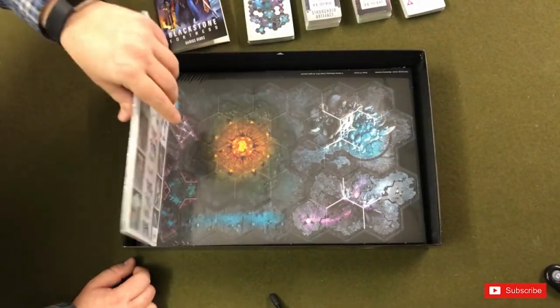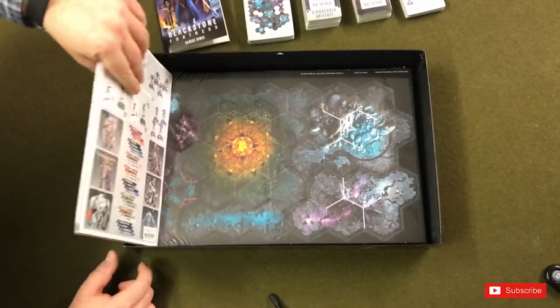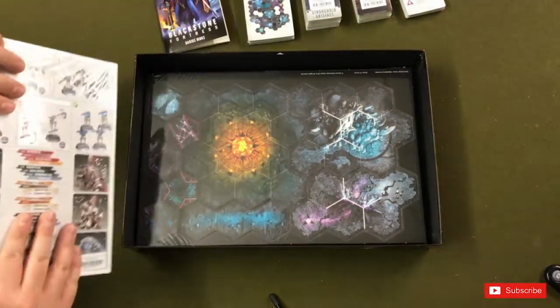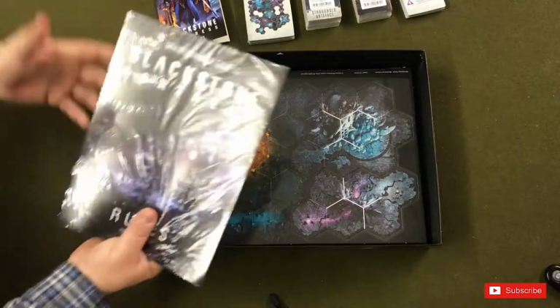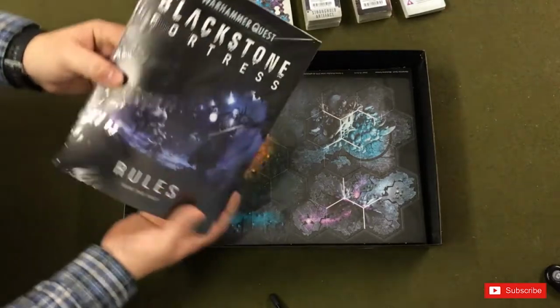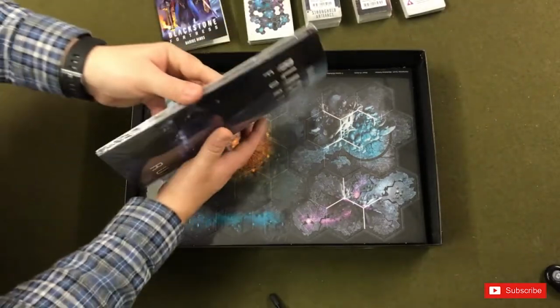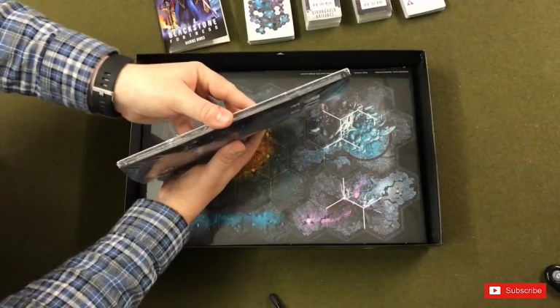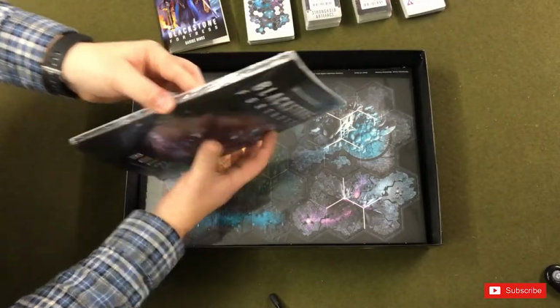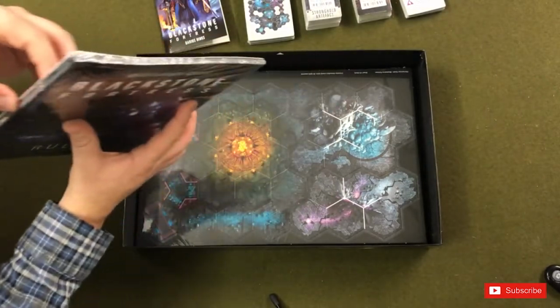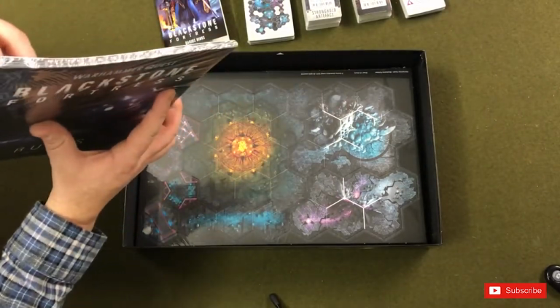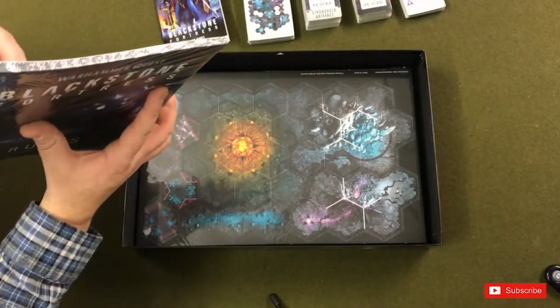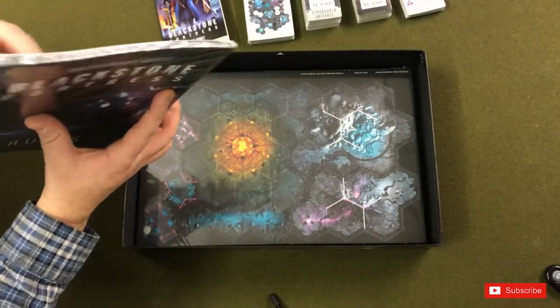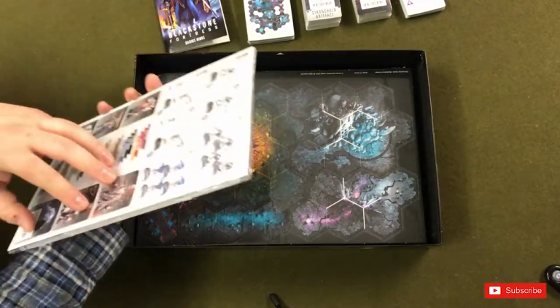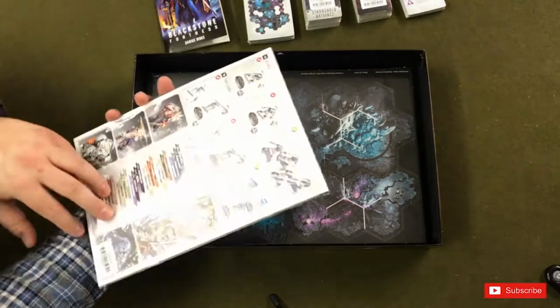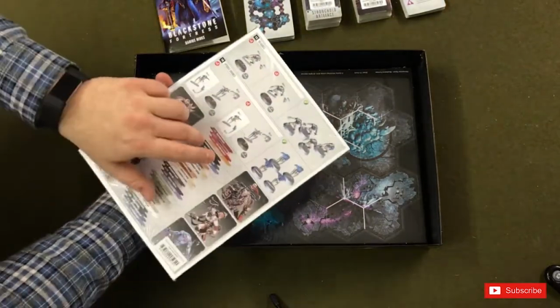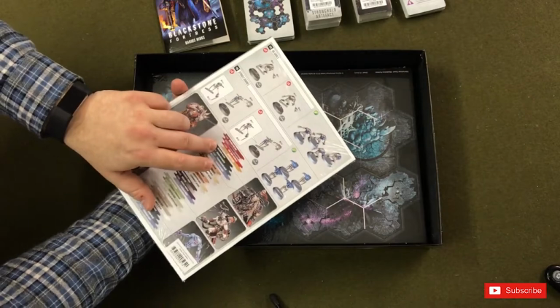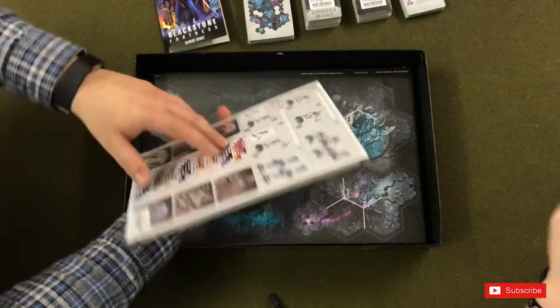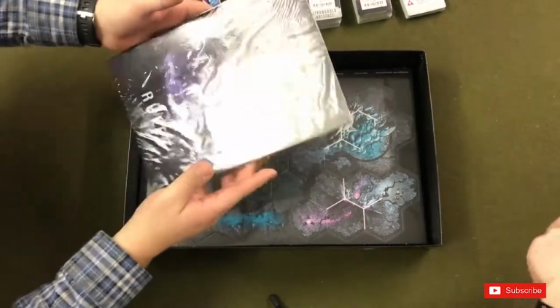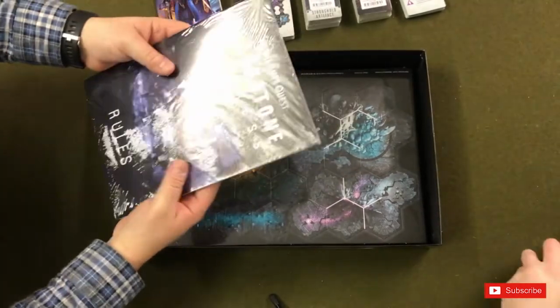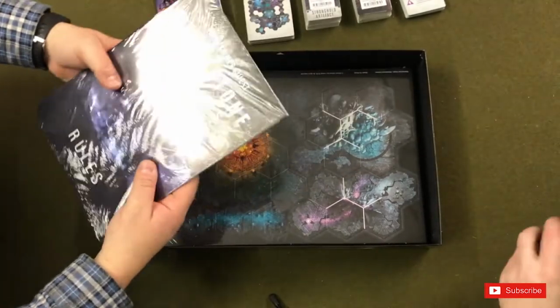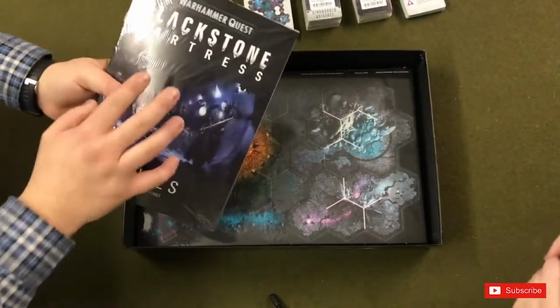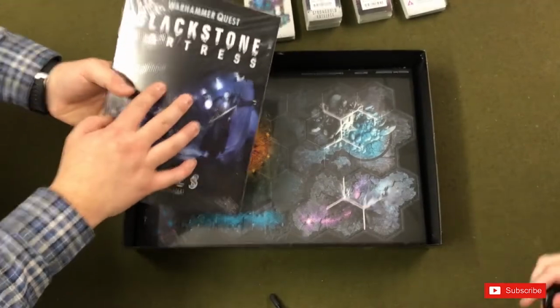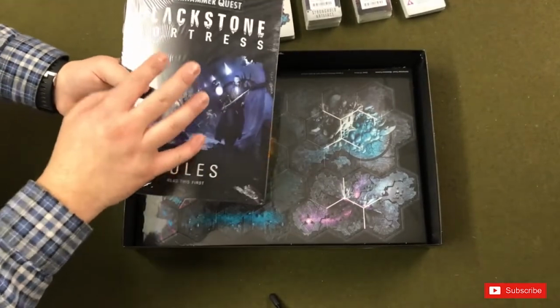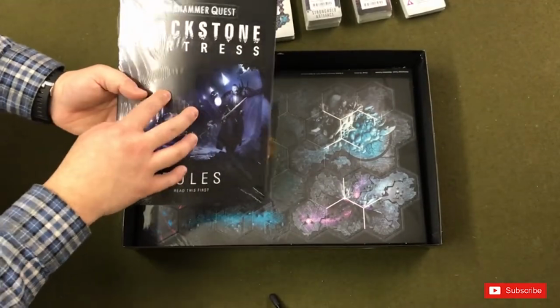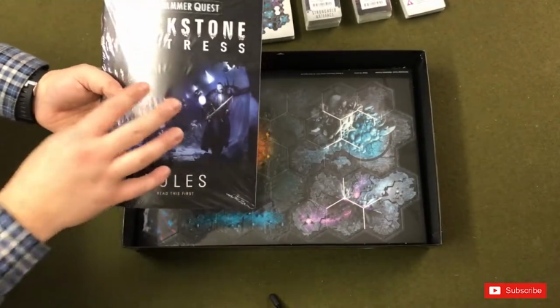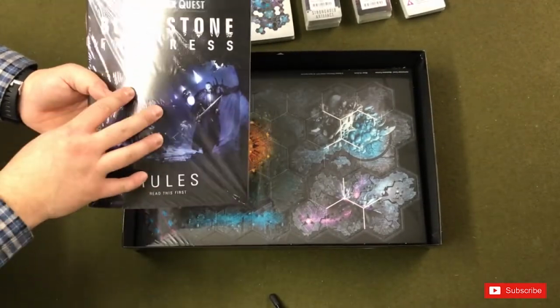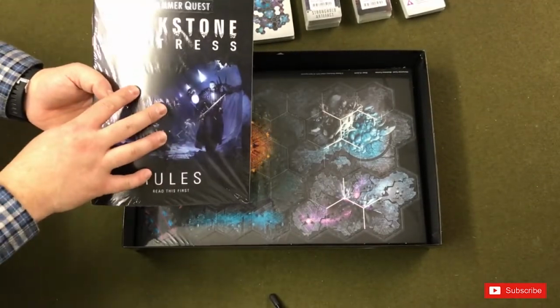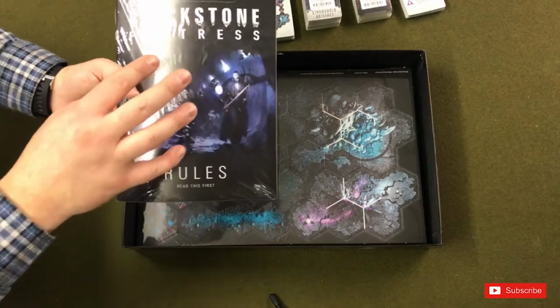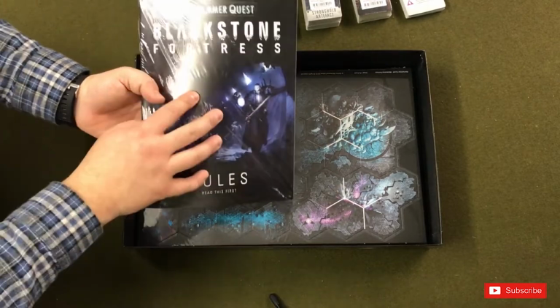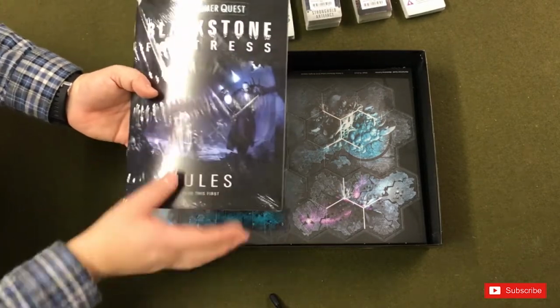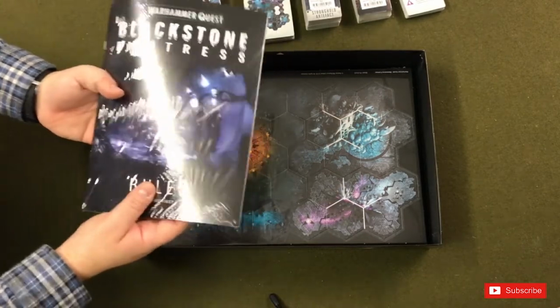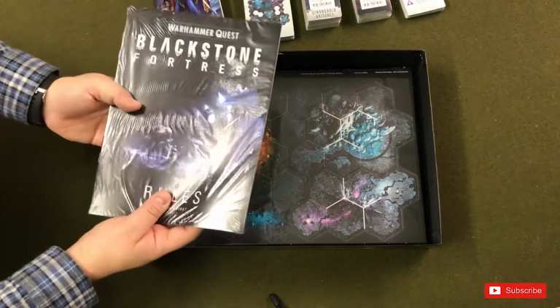In here there's six different booklets. One is obviously an assembly and painting guide, but then you've got rules, you've got rules for combat, you've got the data sheets for 40k, and you've got a background lore booklet in there as well.